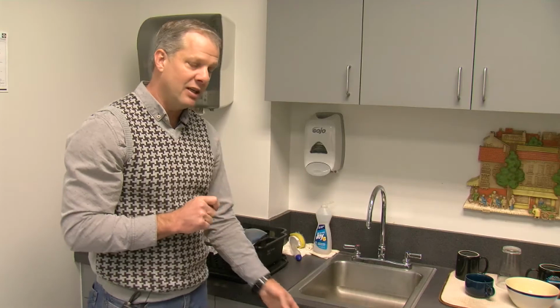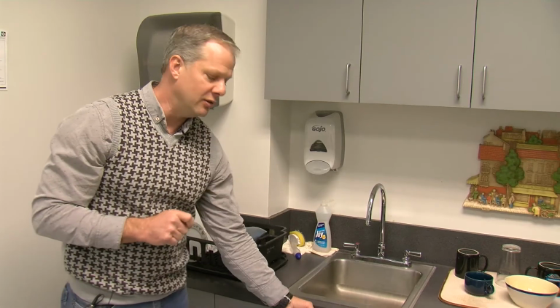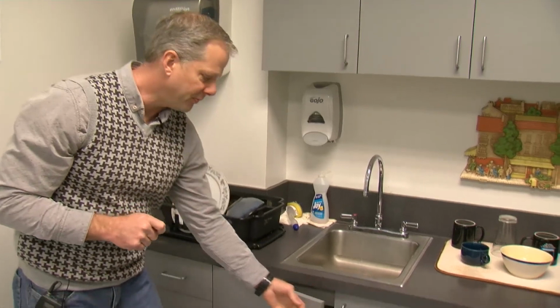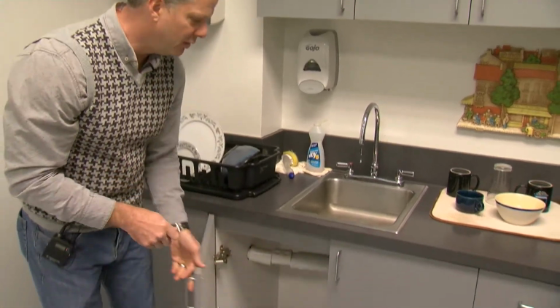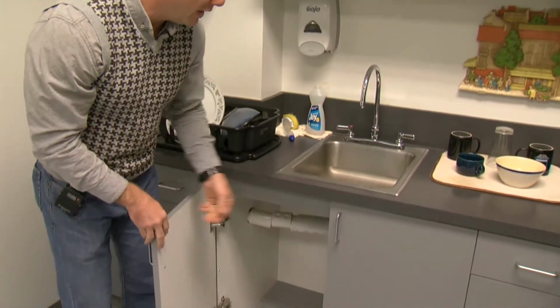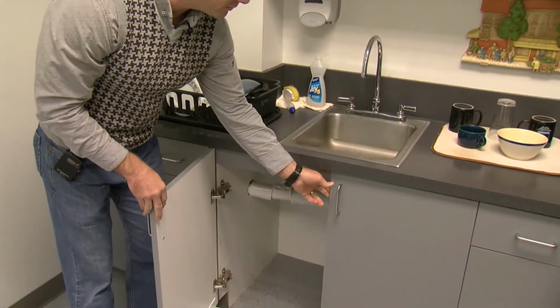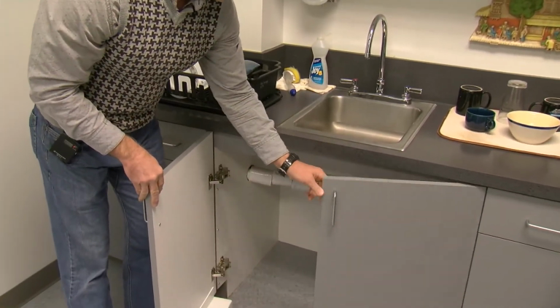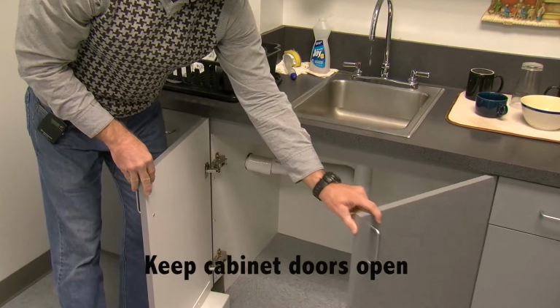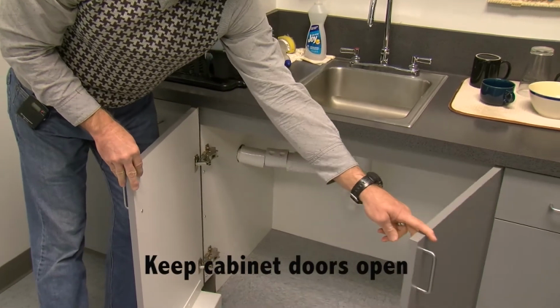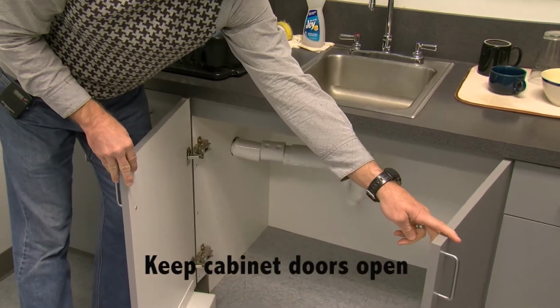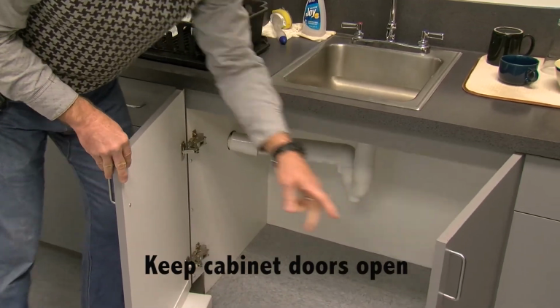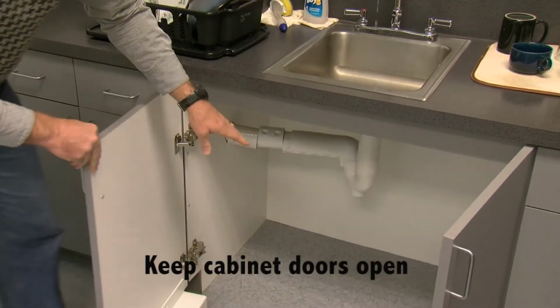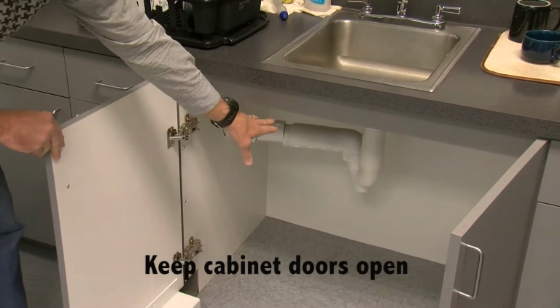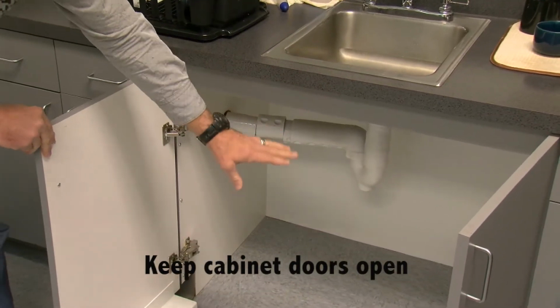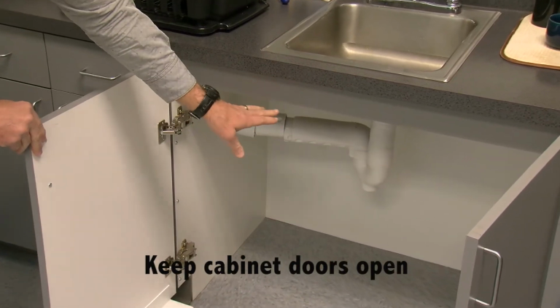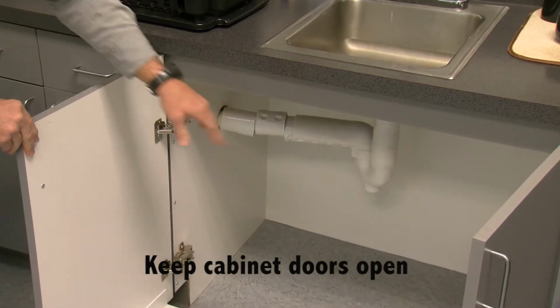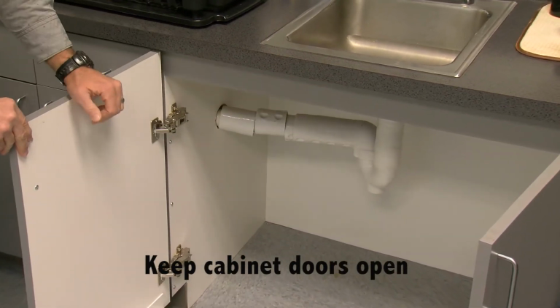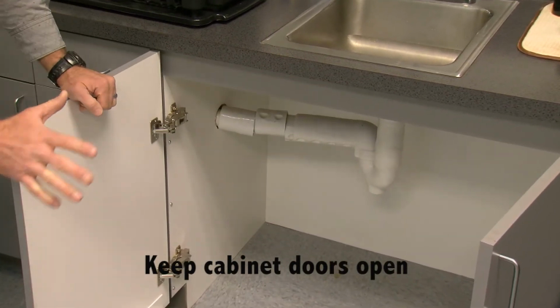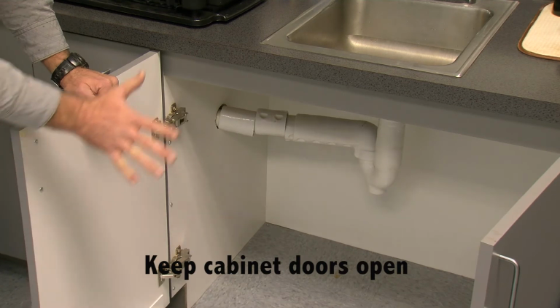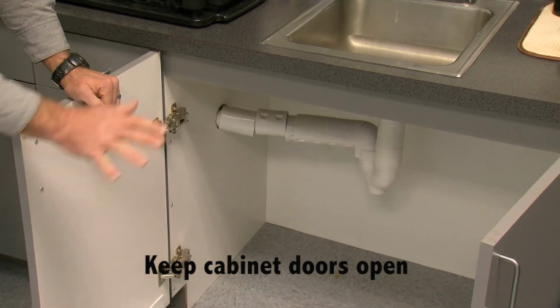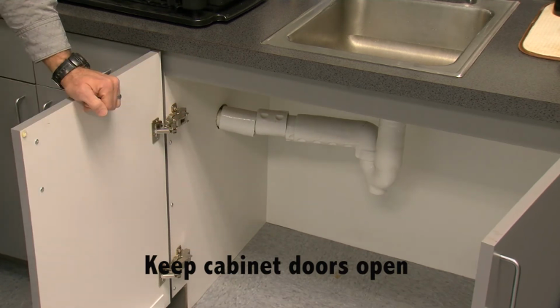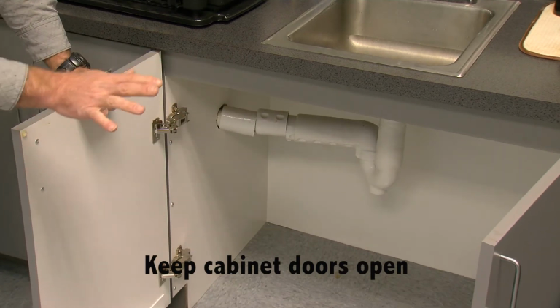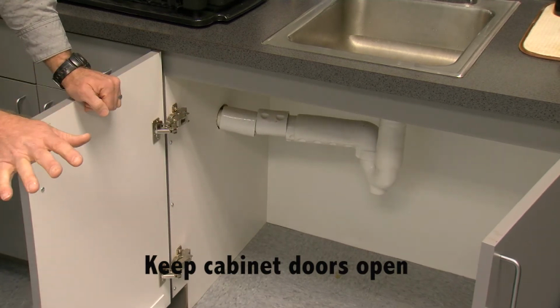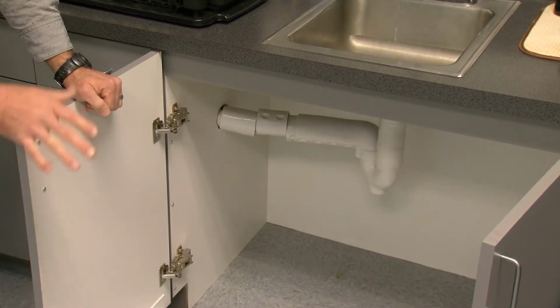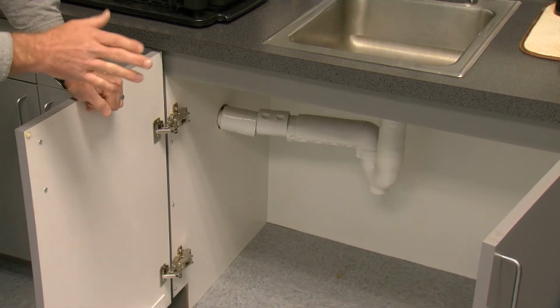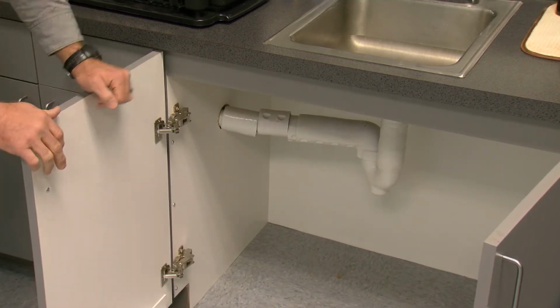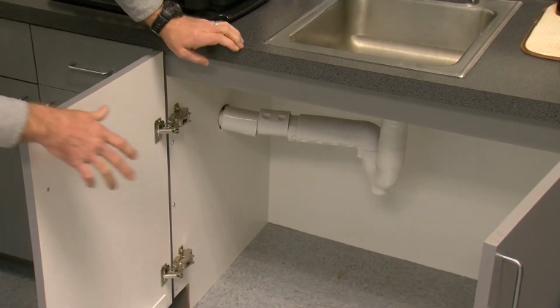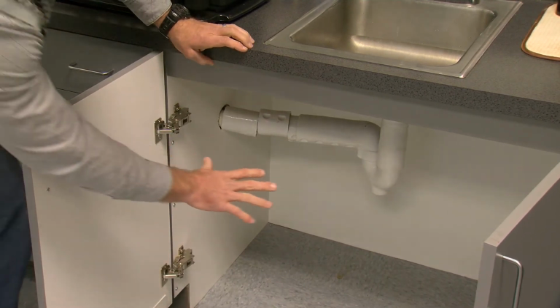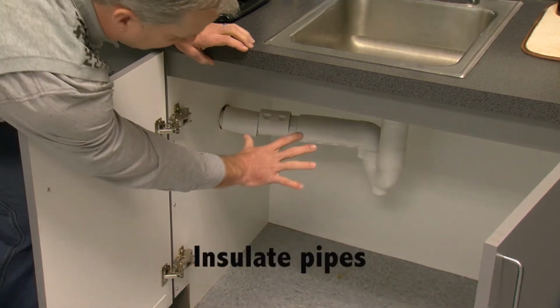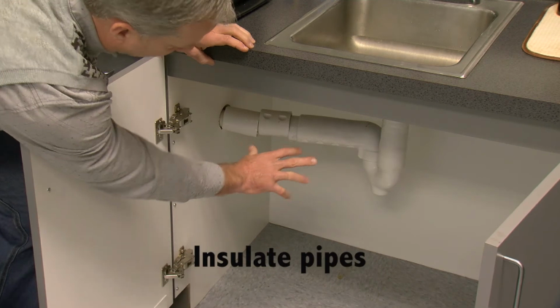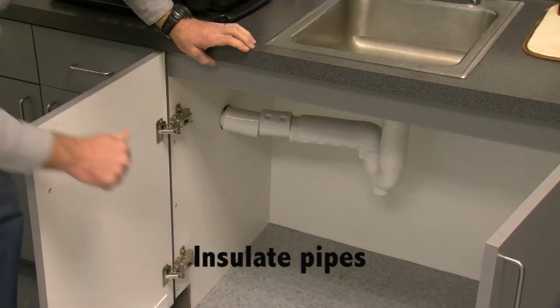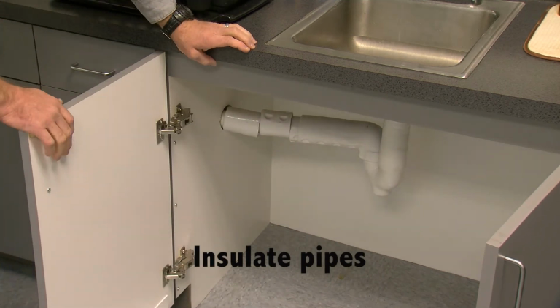Something else you can do if you're going to be away: make sure your cabinets are open where the plumbing is under a sink. This way the pipe can be the same temperature as the inside of the house. An additional measure you can also do is insulate these pipes as well.